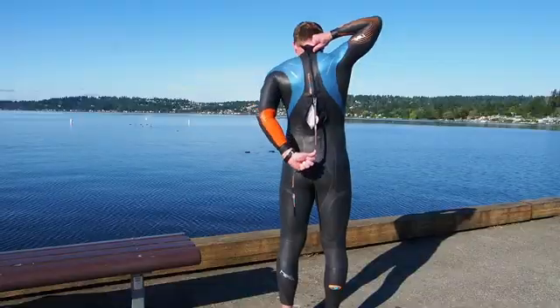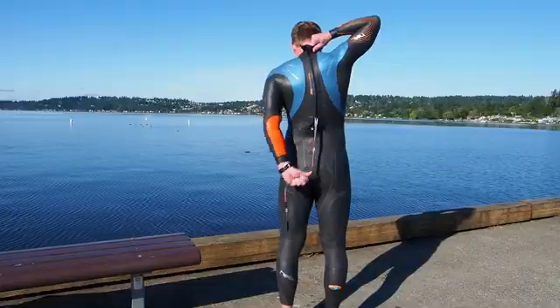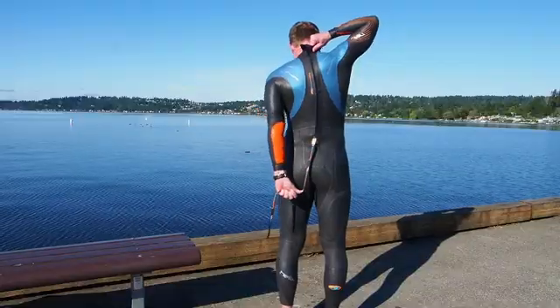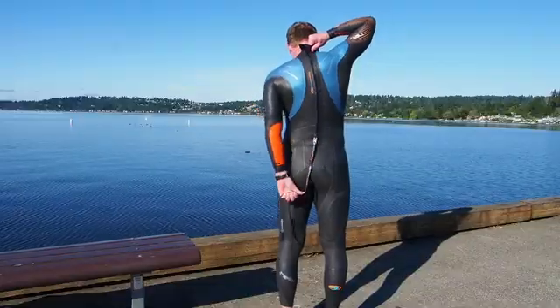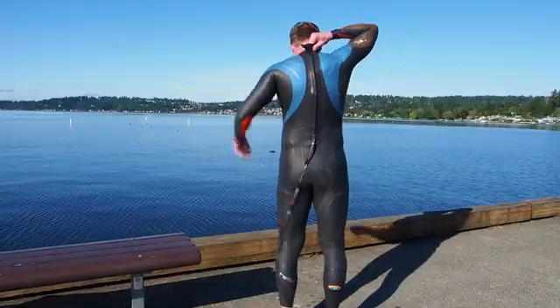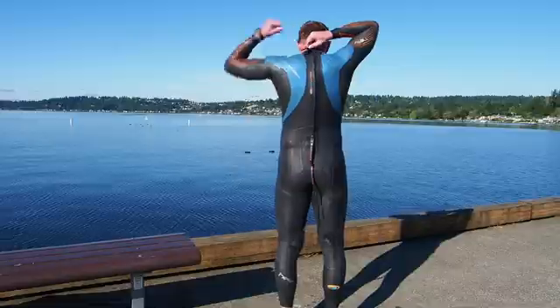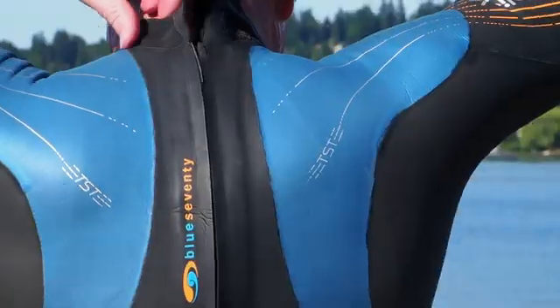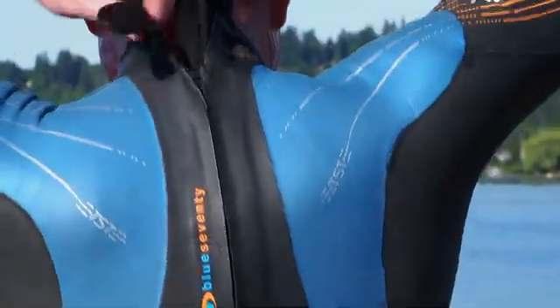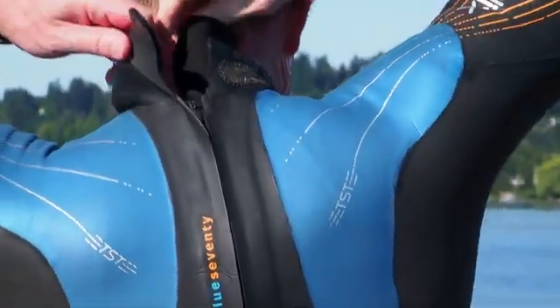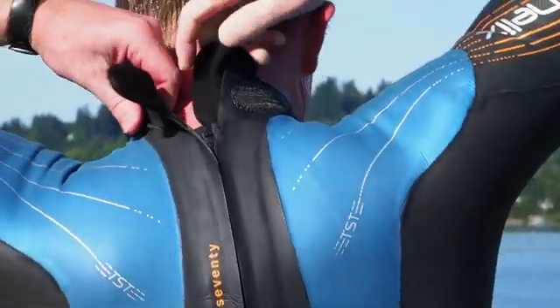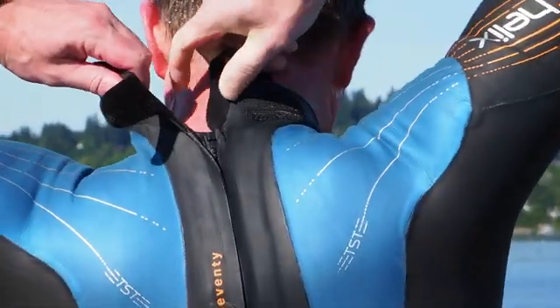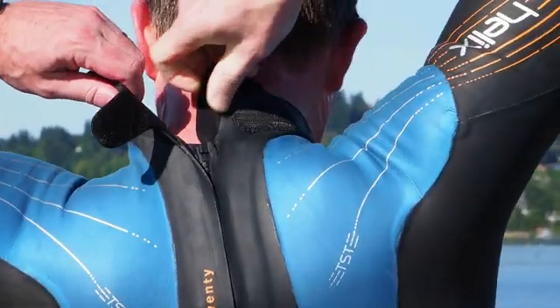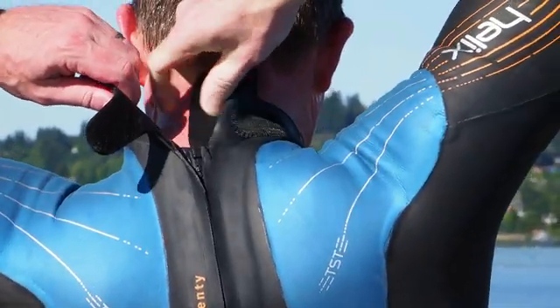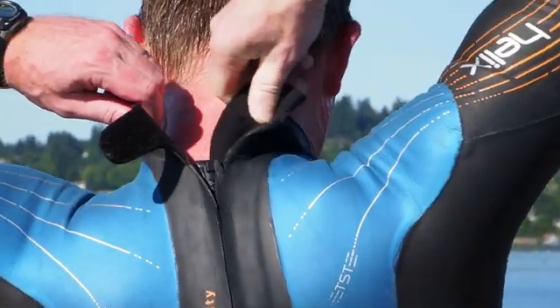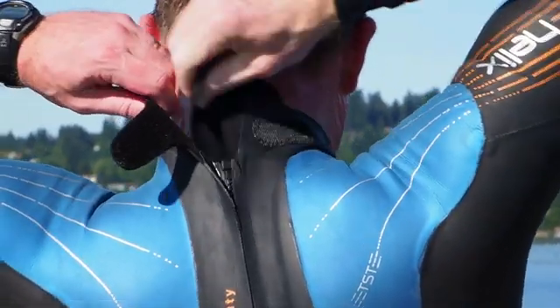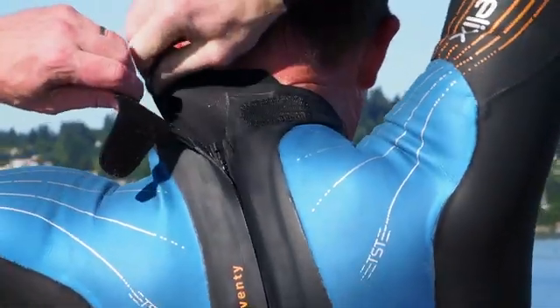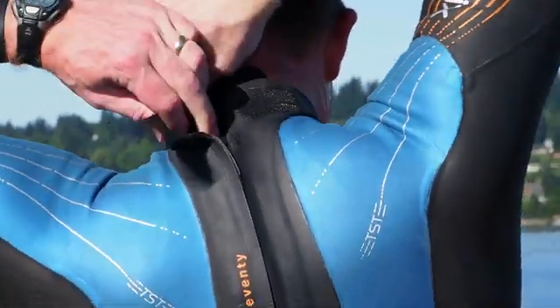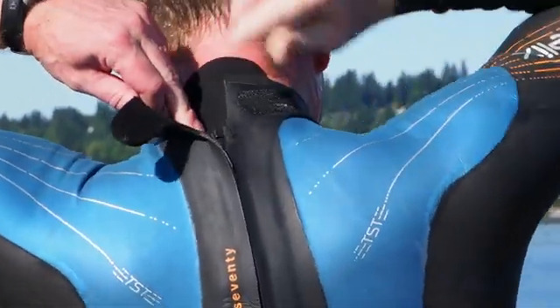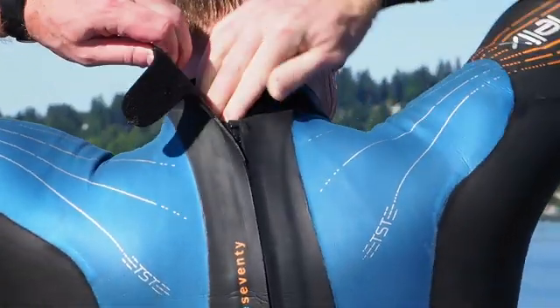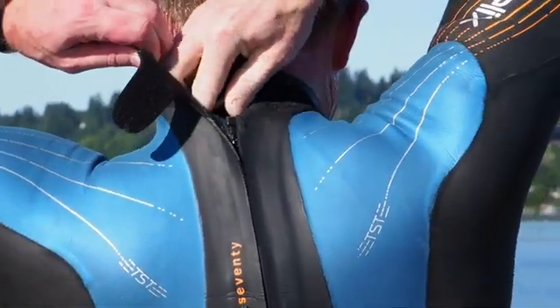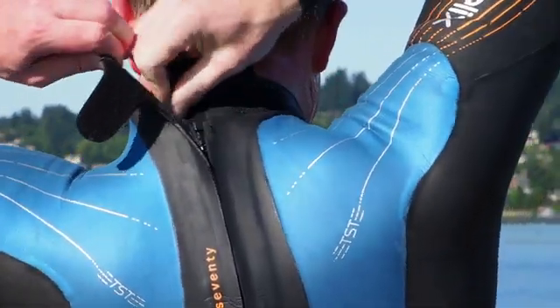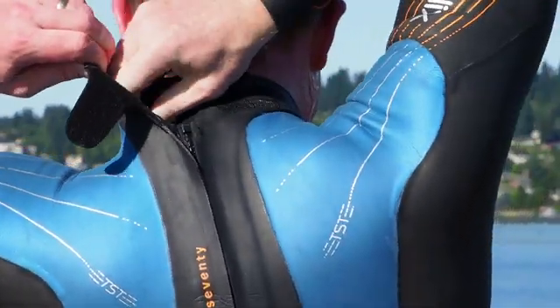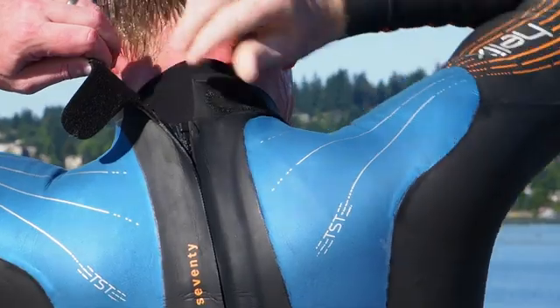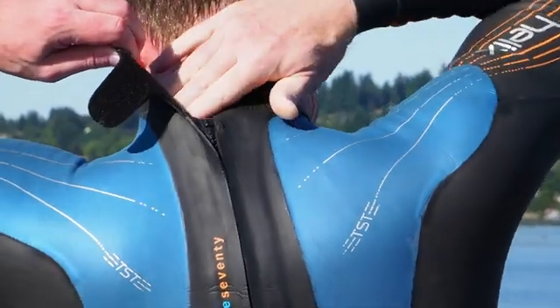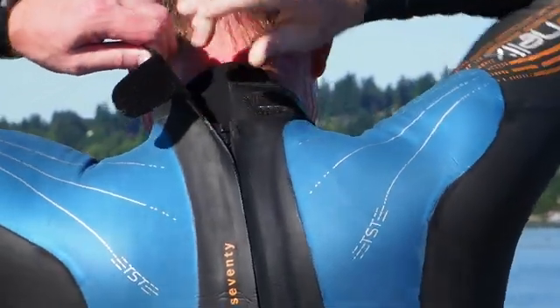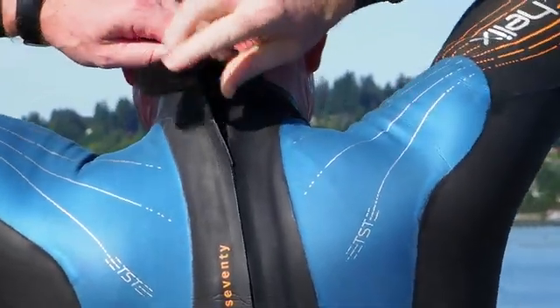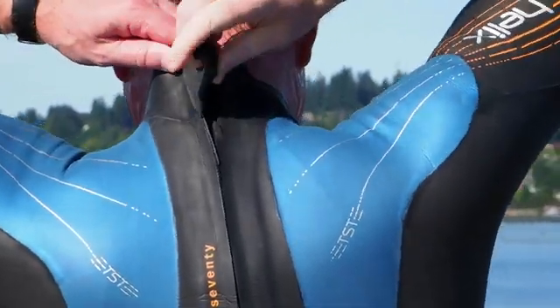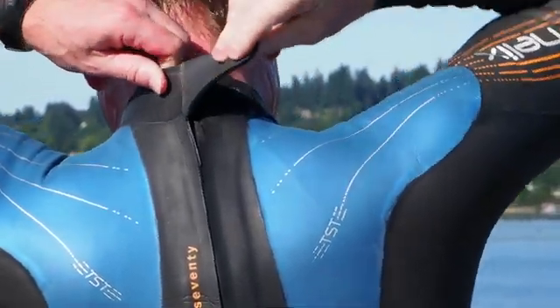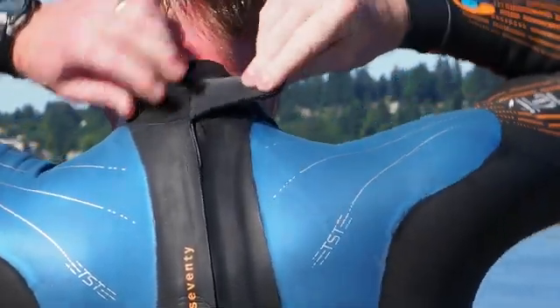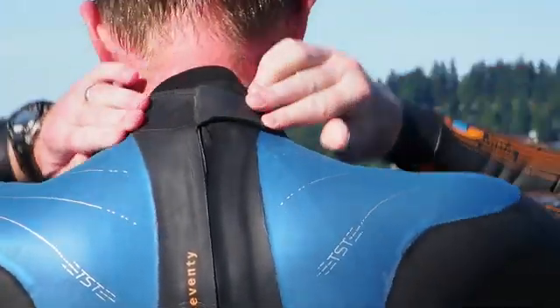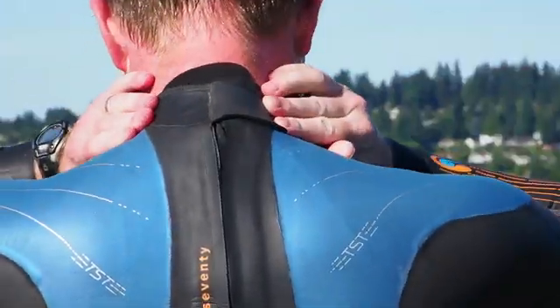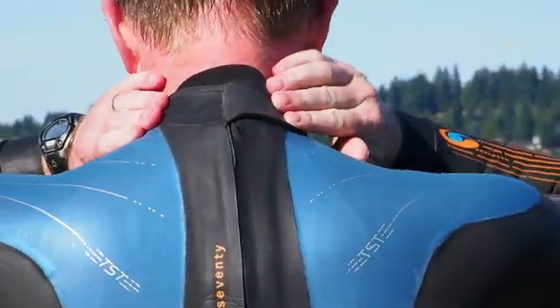If you feel any resistance, stop and move the zipper up to check for a snag, then pull back down. With a little practice, this can be accomplished quickly and easily on your own.